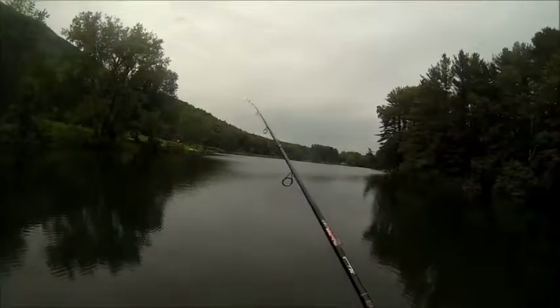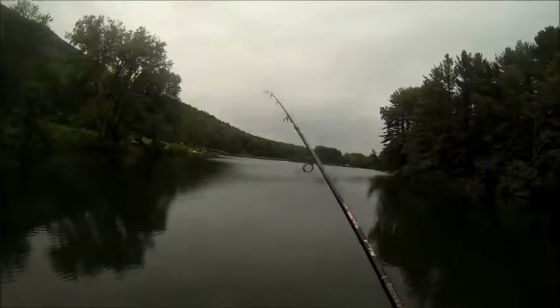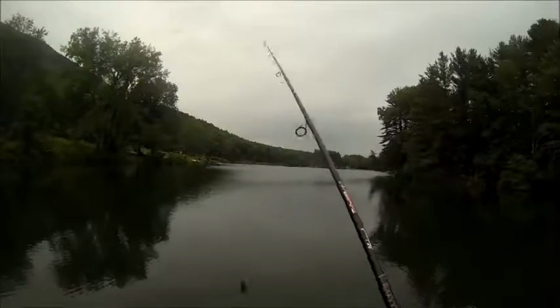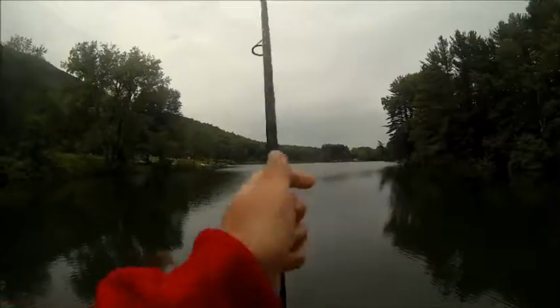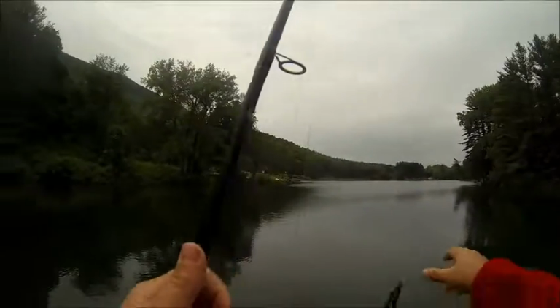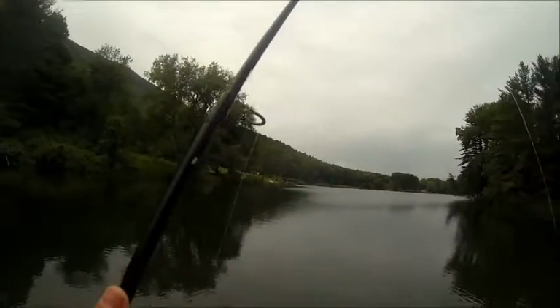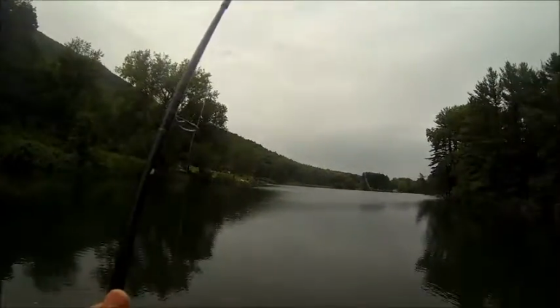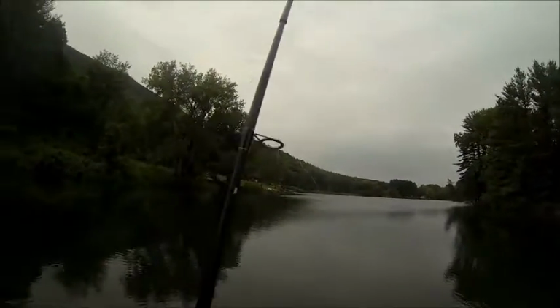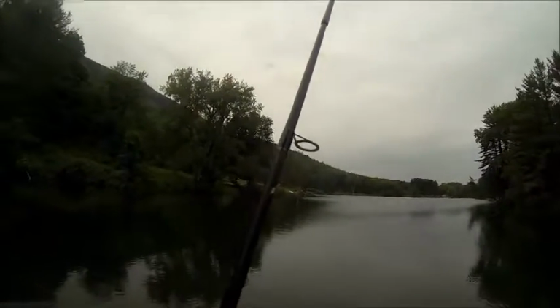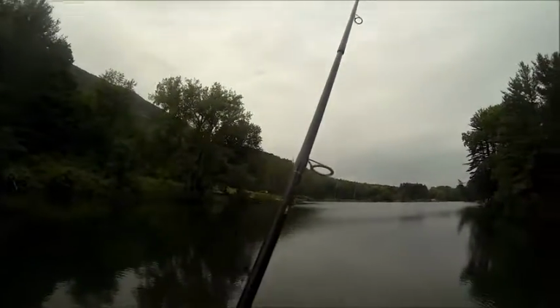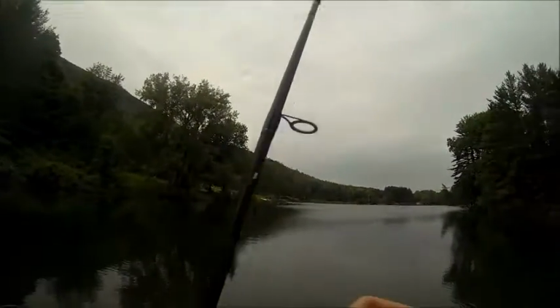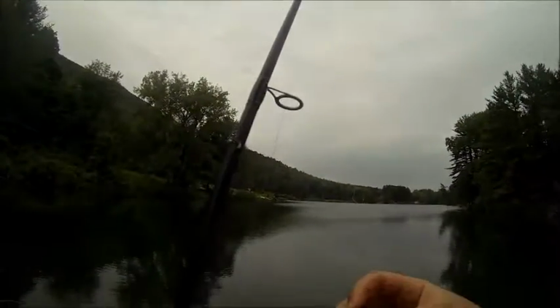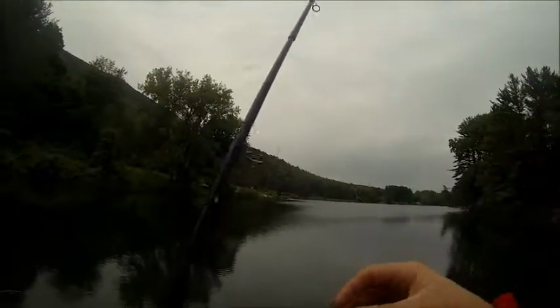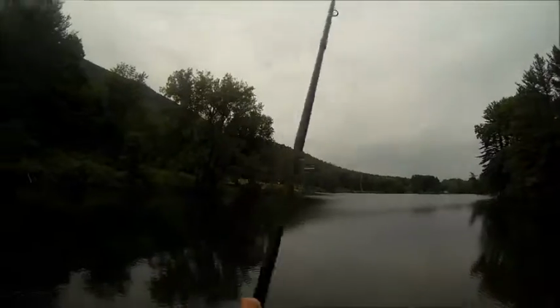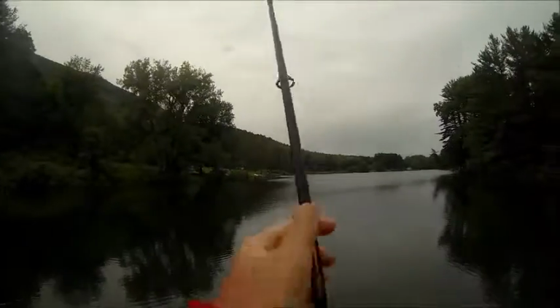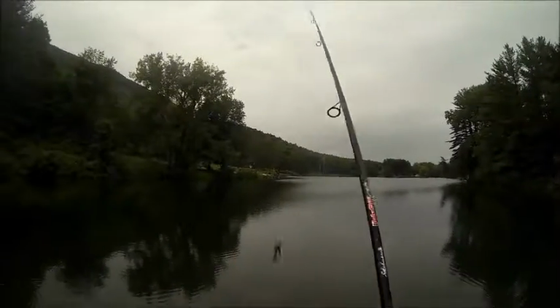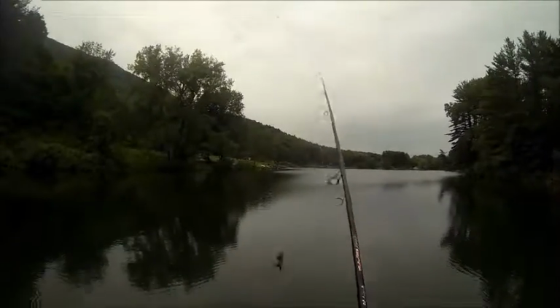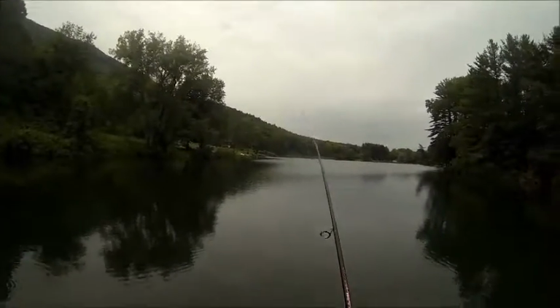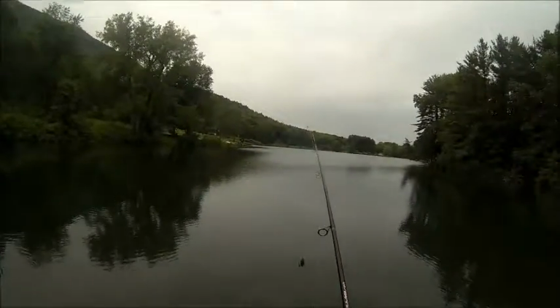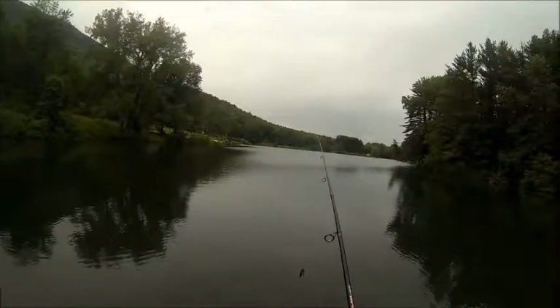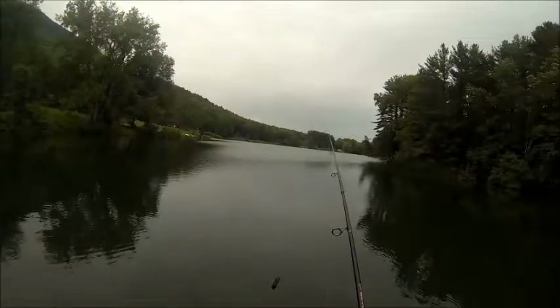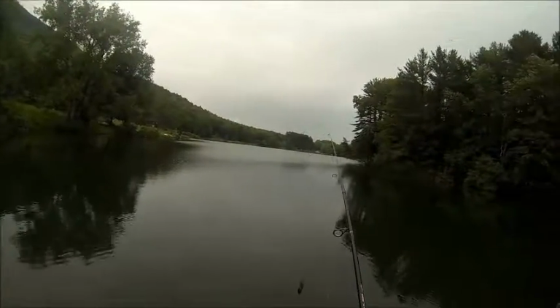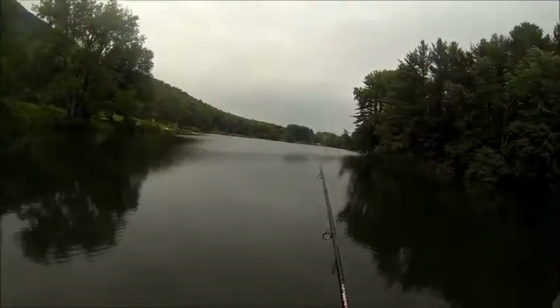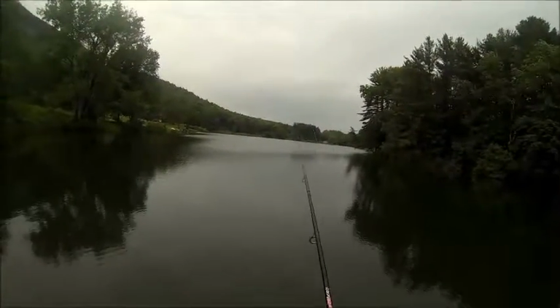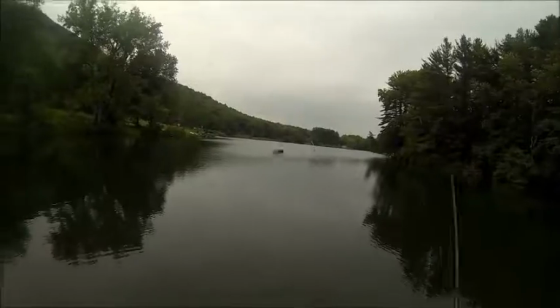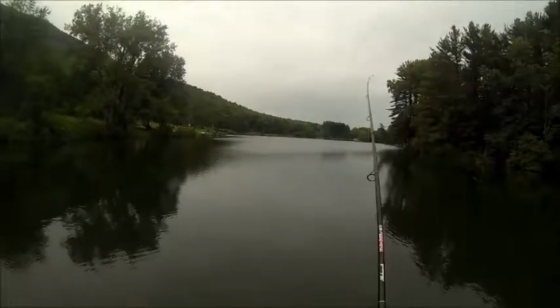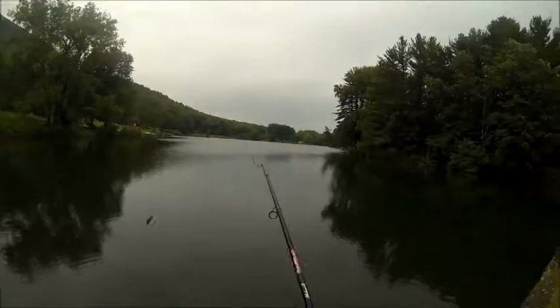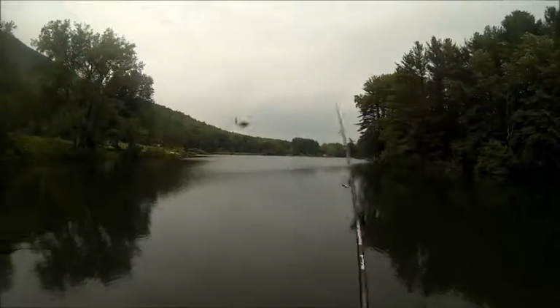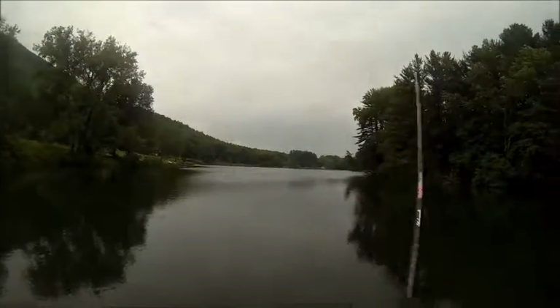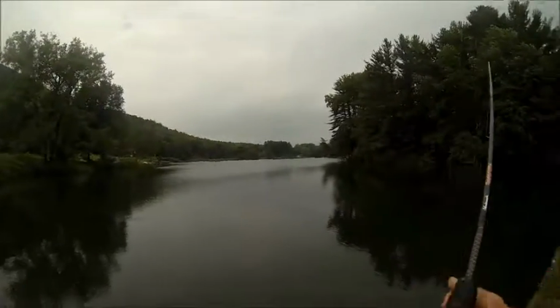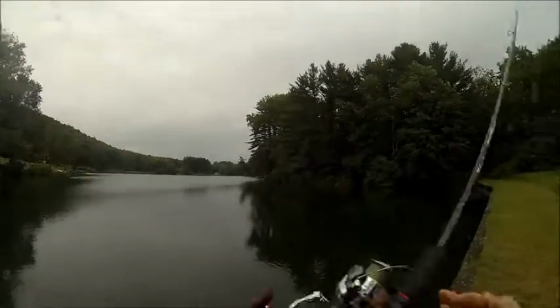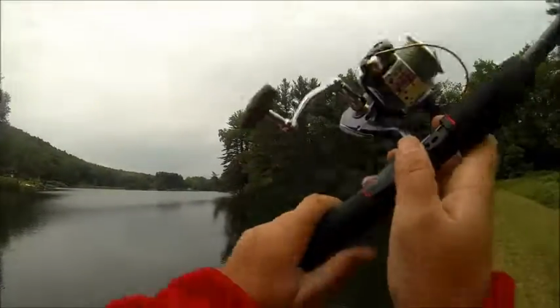What I have tied on as a trailer for this jig is the Zoom Chunk right here. Really, really good jig trailer. Let's get some fish. I literally think I will get one on this cast. They are so active right now.